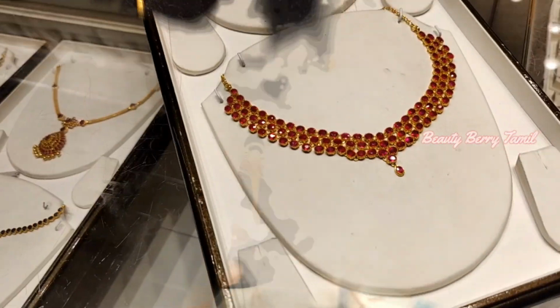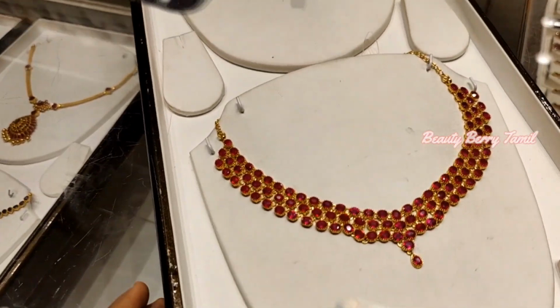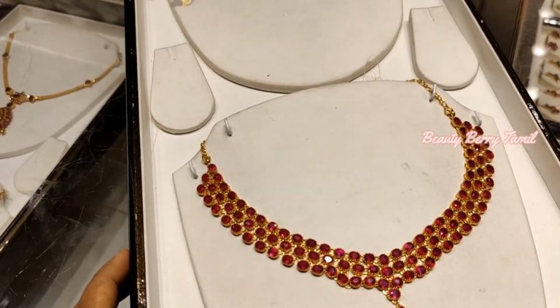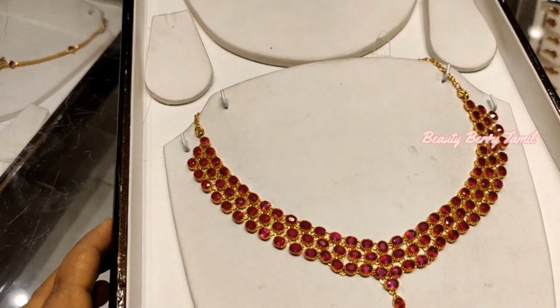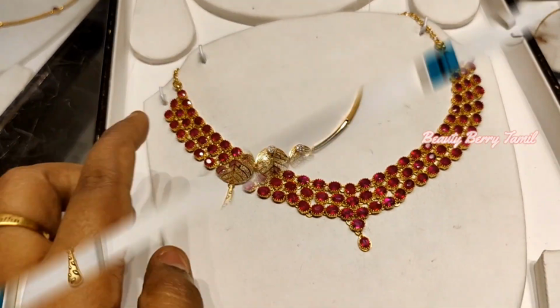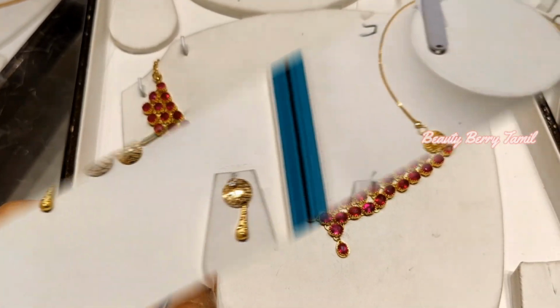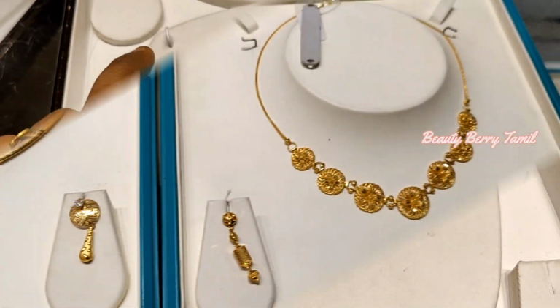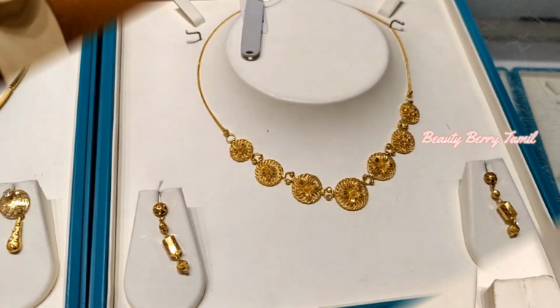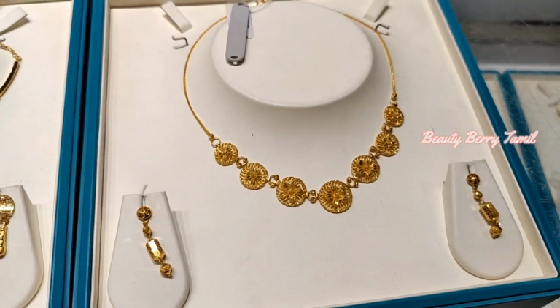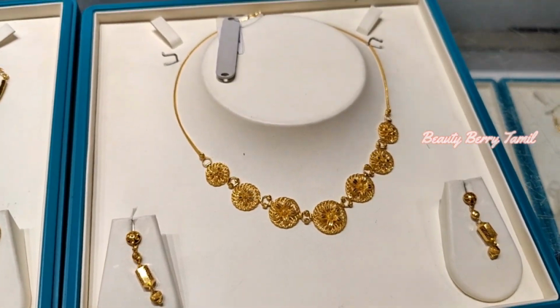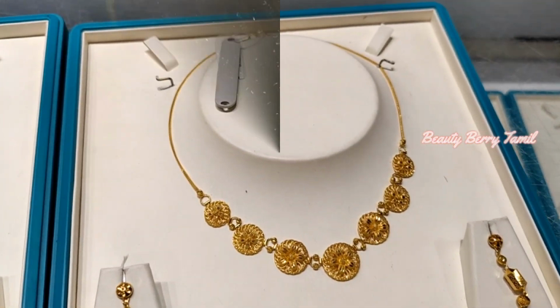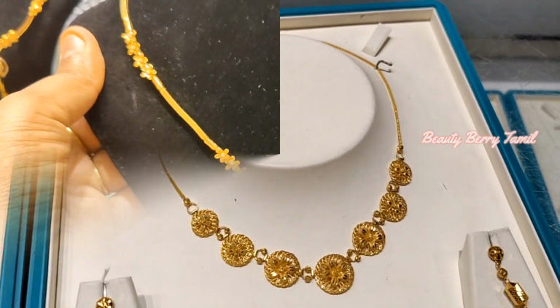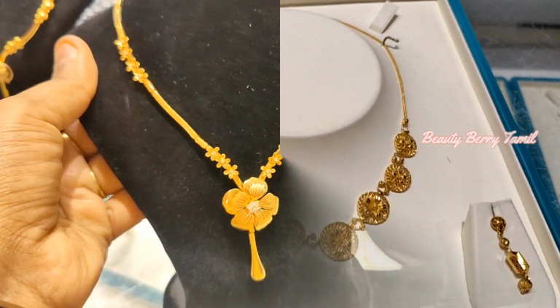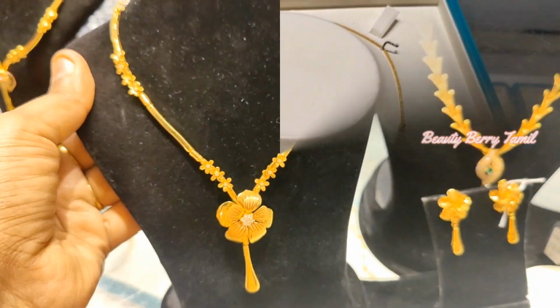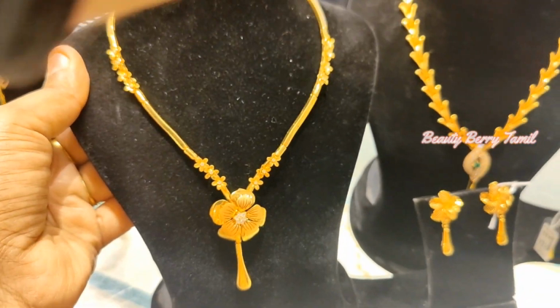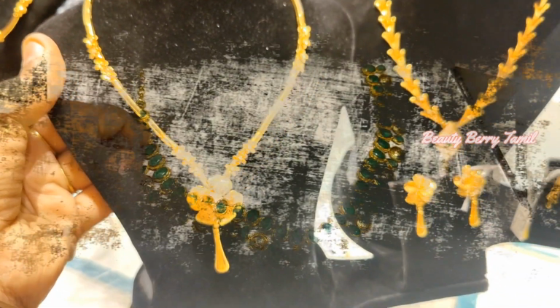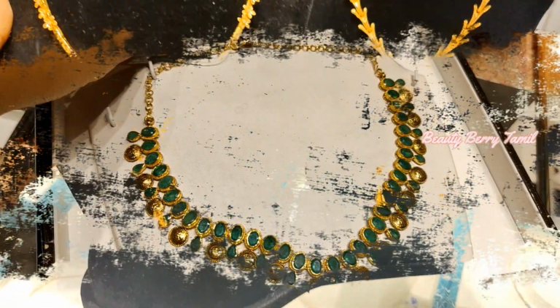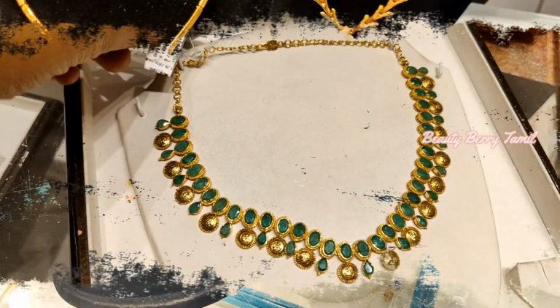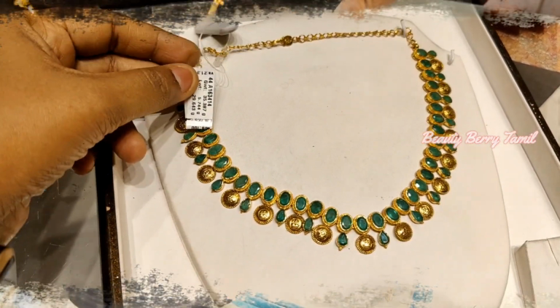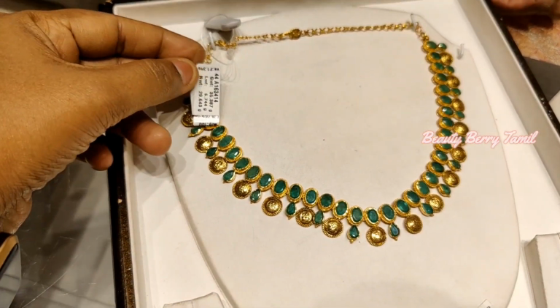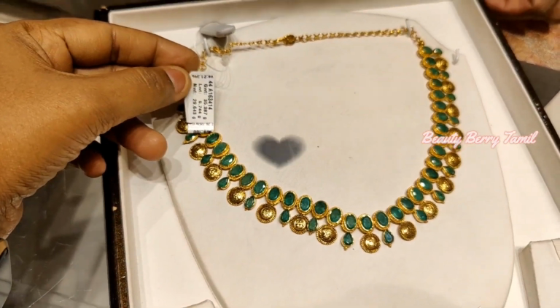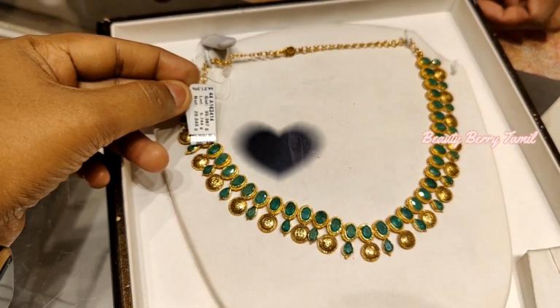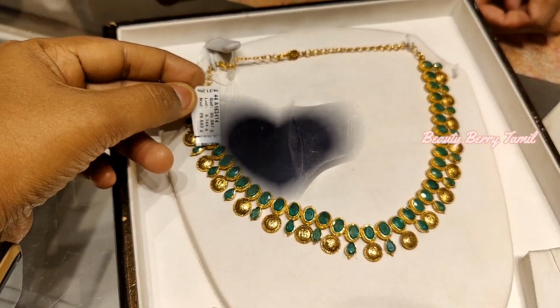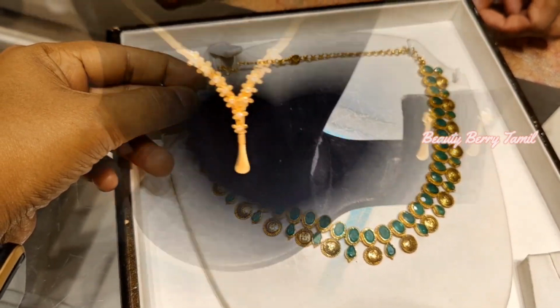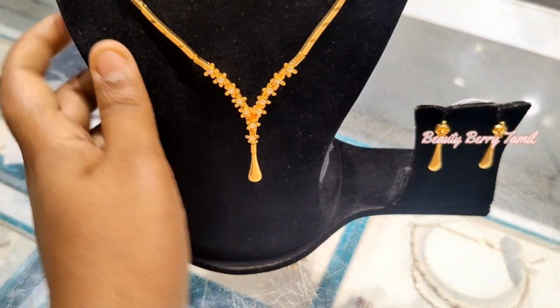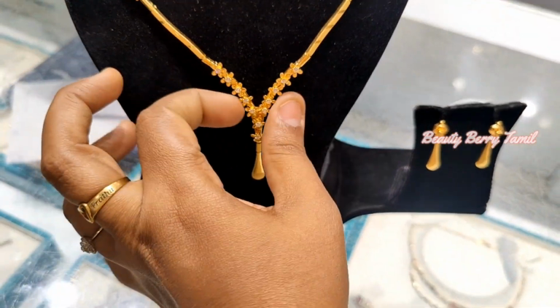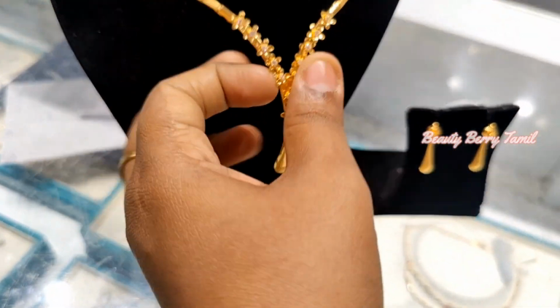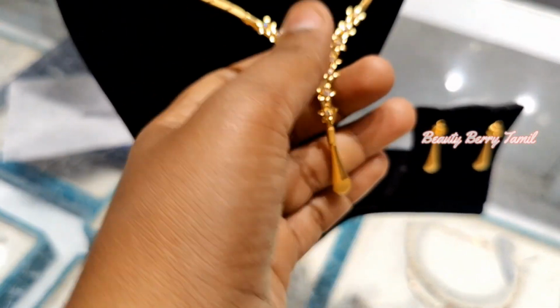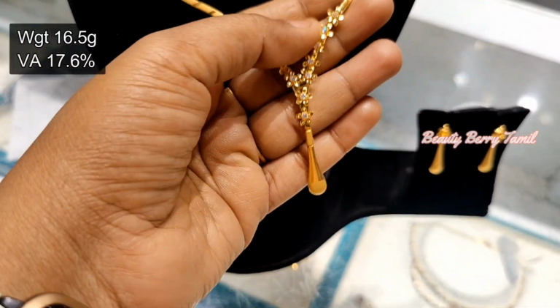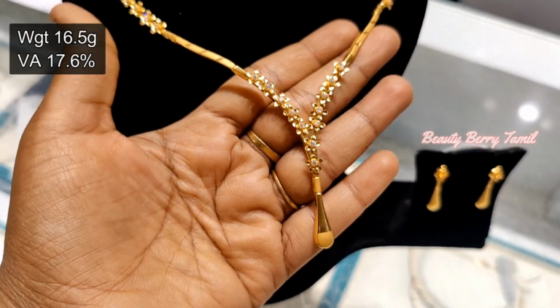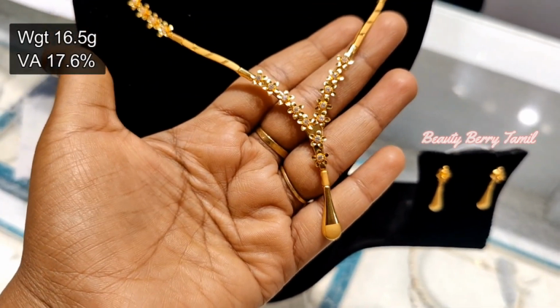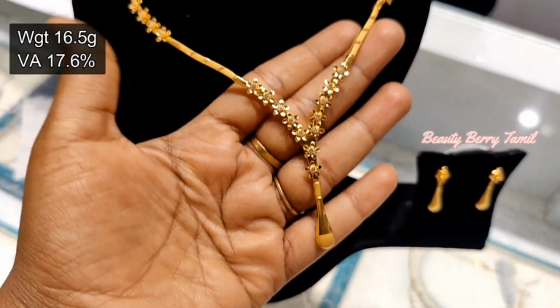This video is useful and you can see all the details. If you want to see our collections in detail, you can subscribe to our channel. First, we are going to talk about Lightweight Oriana Necklace Collections.